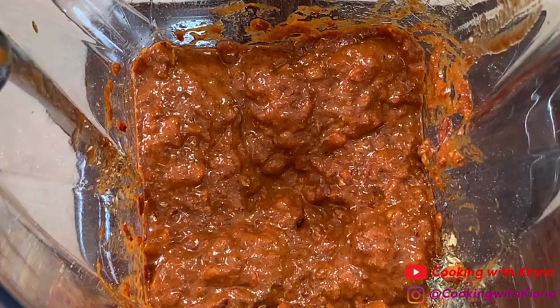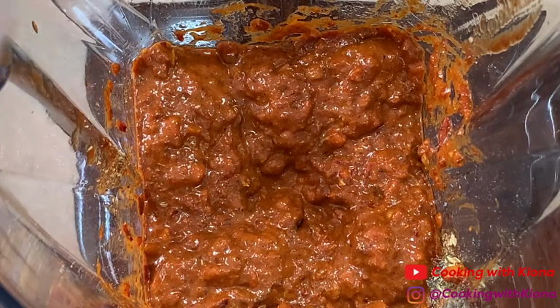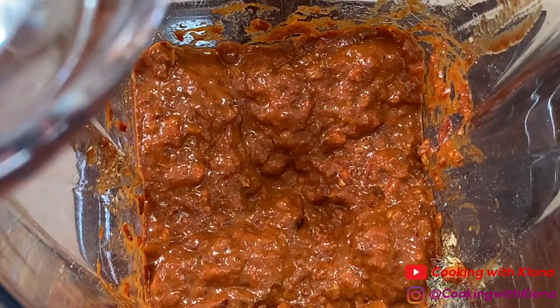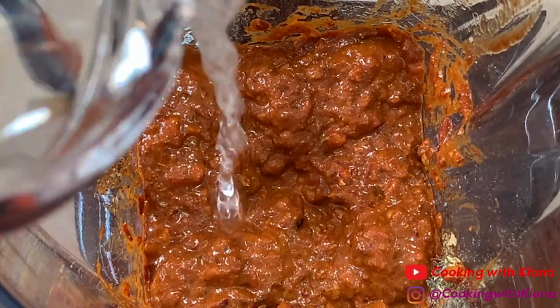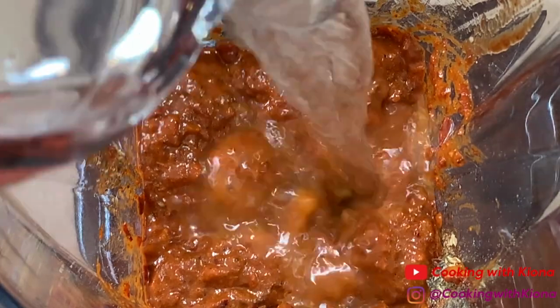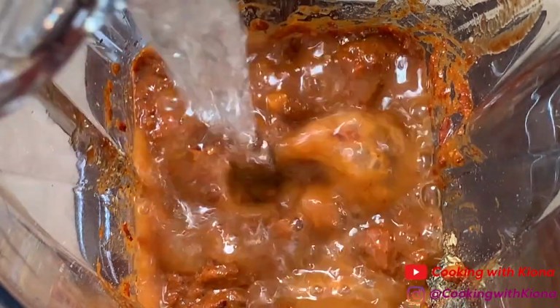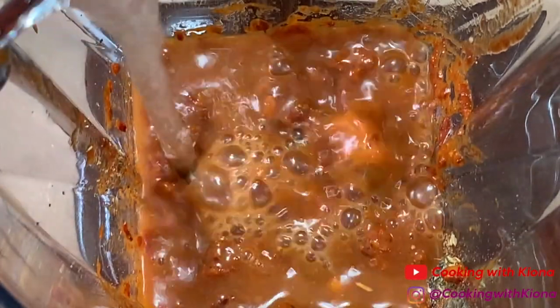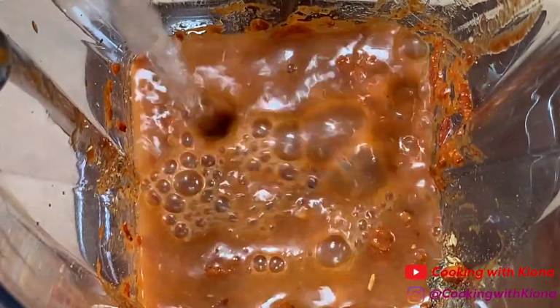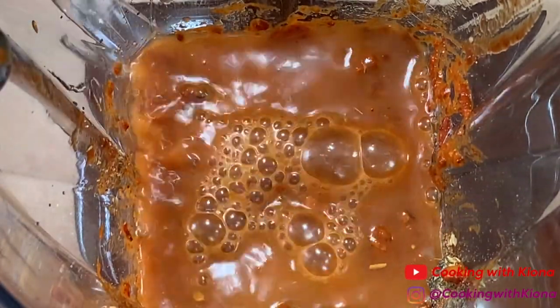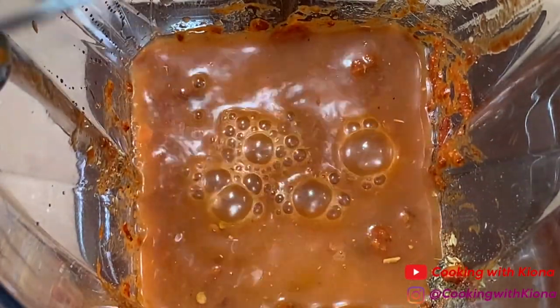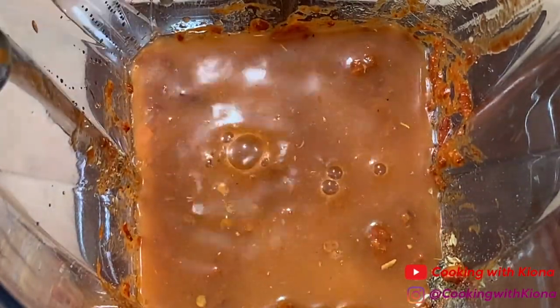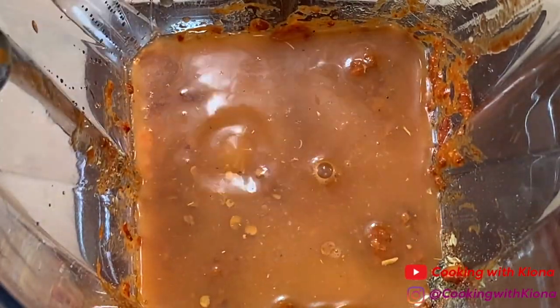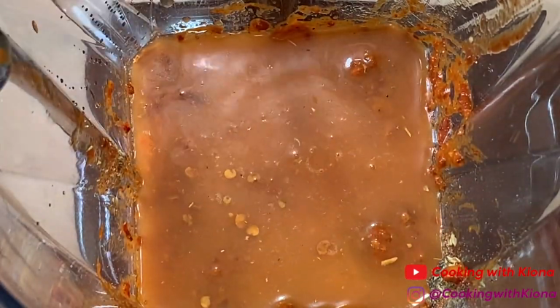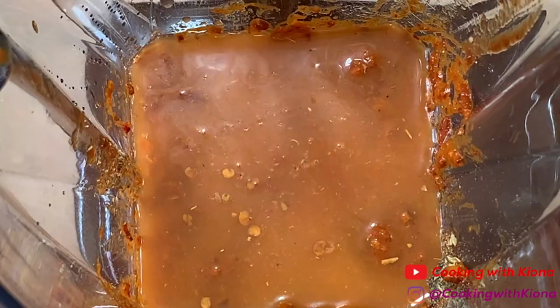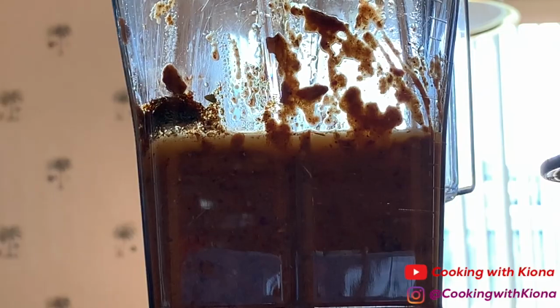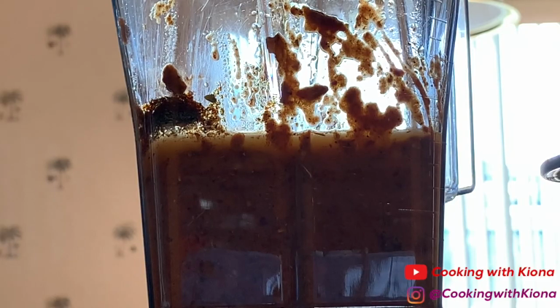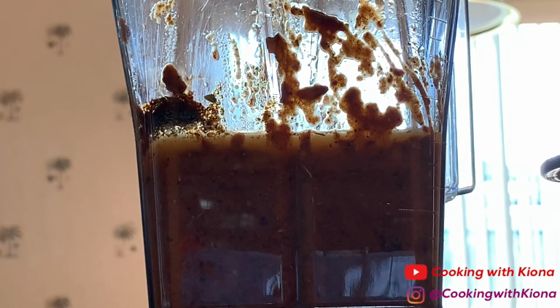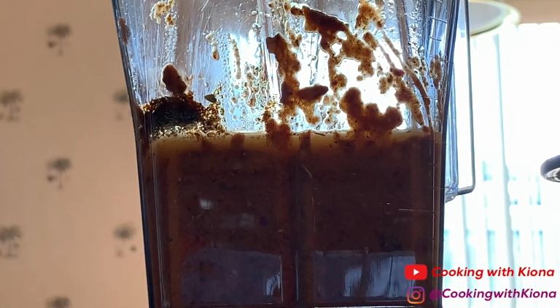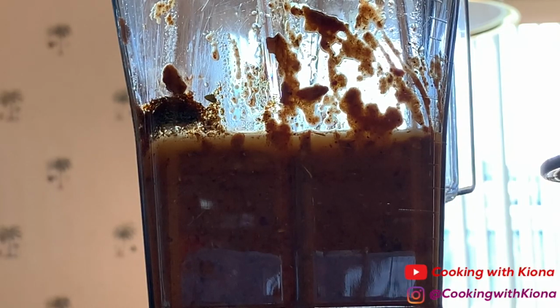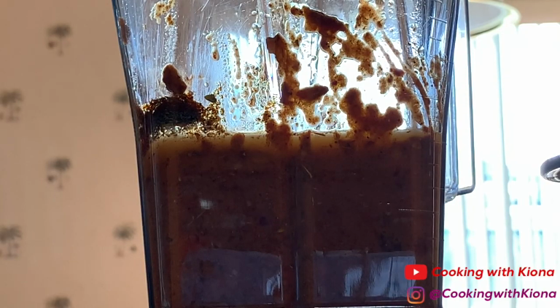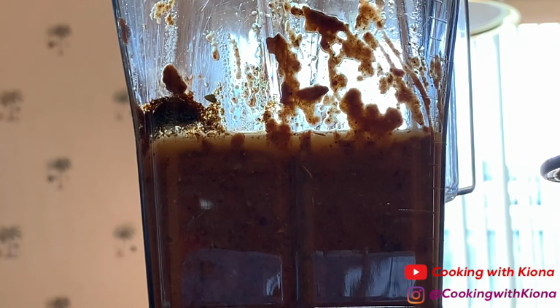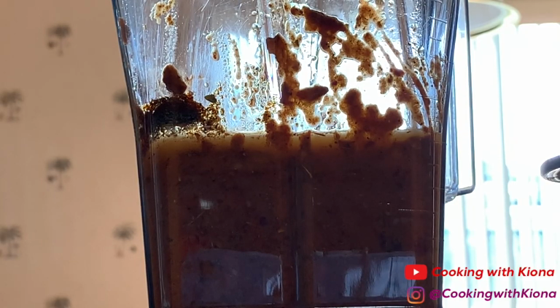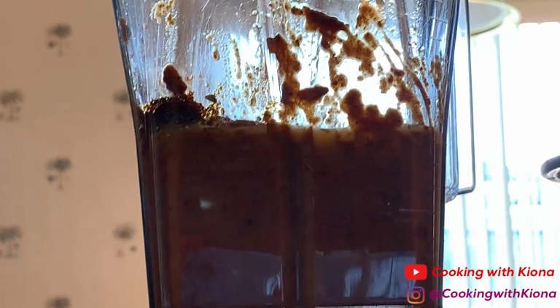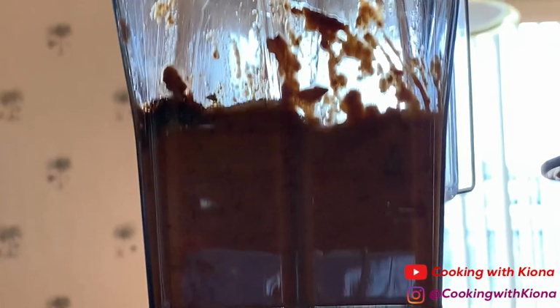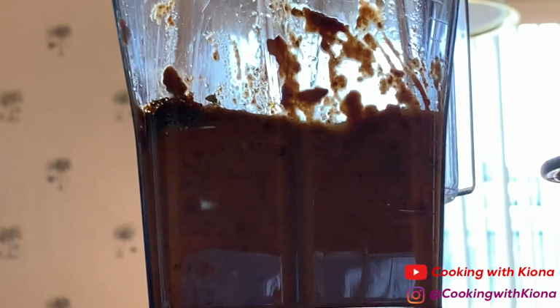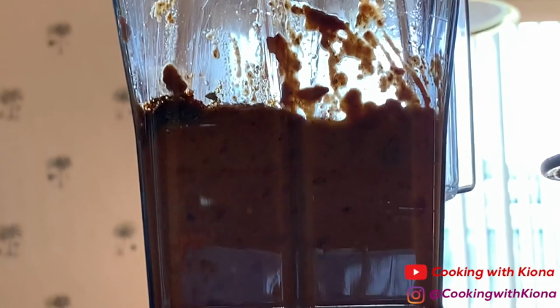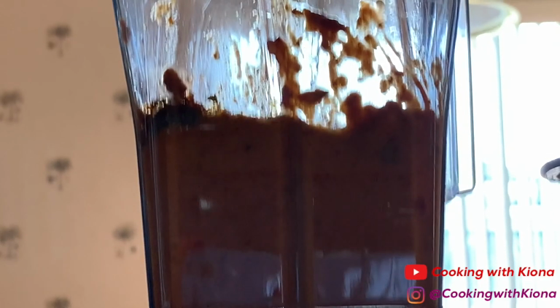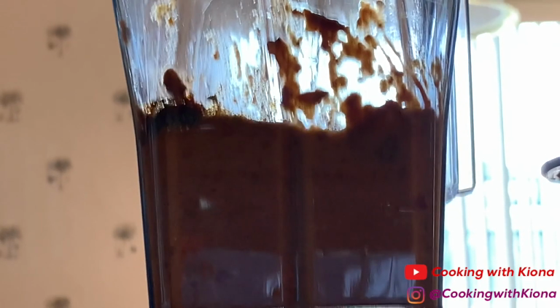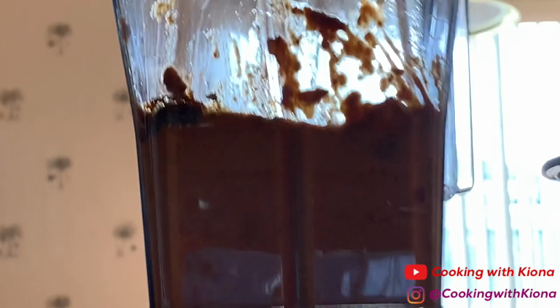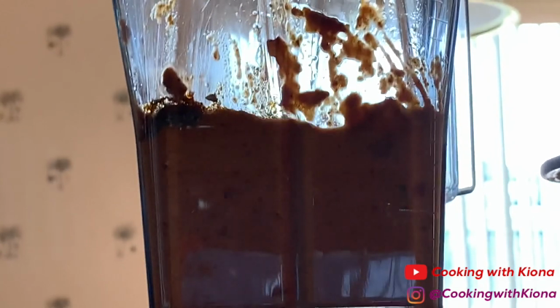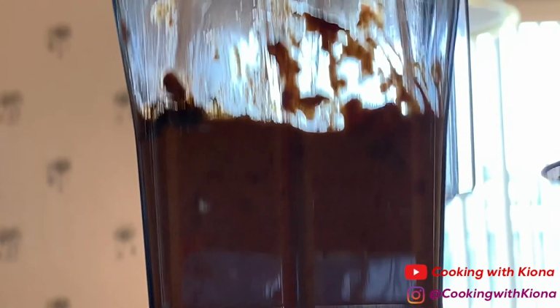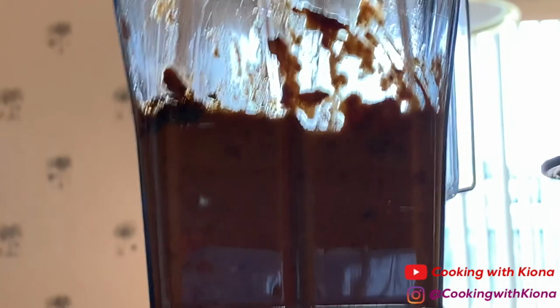Then add half a cup of water. After you've added your water, you're going to want to blend everything together for about one to two minutes.